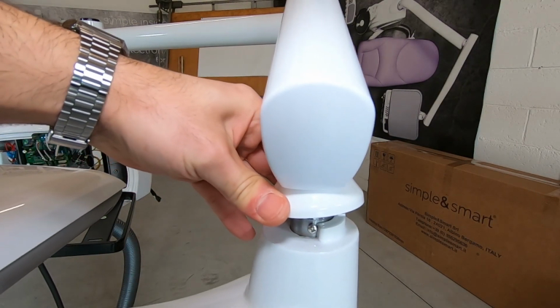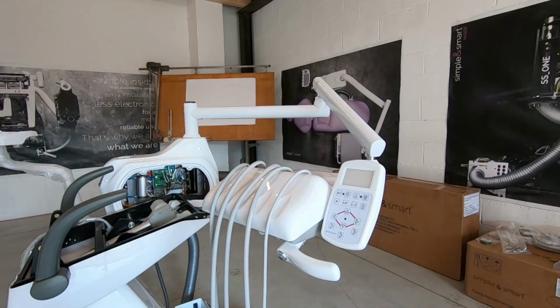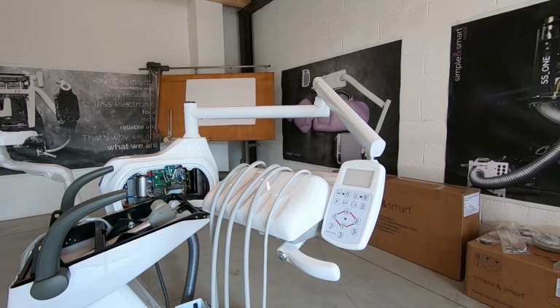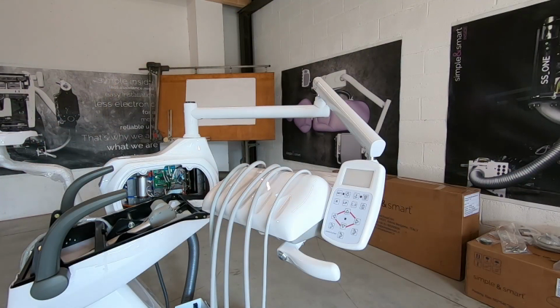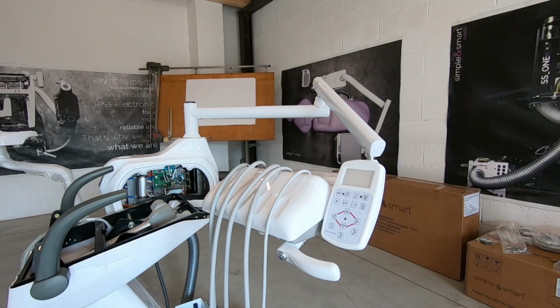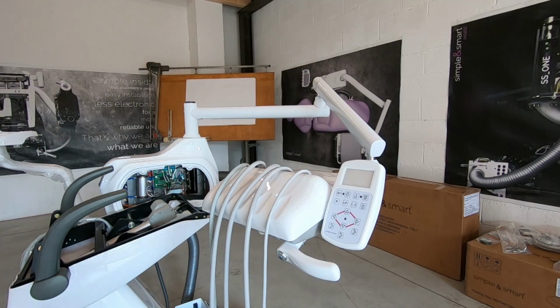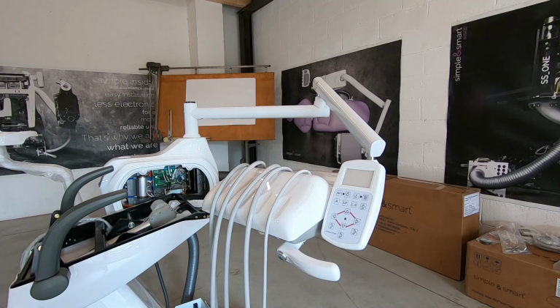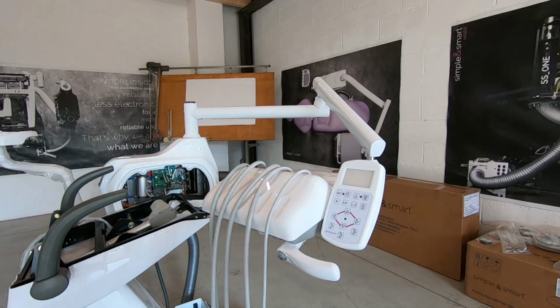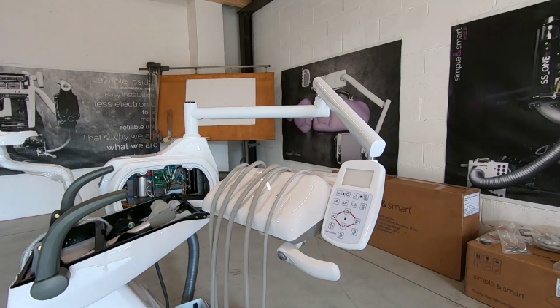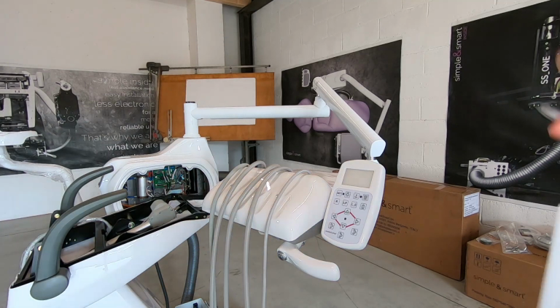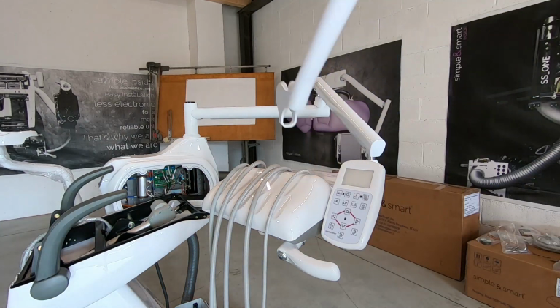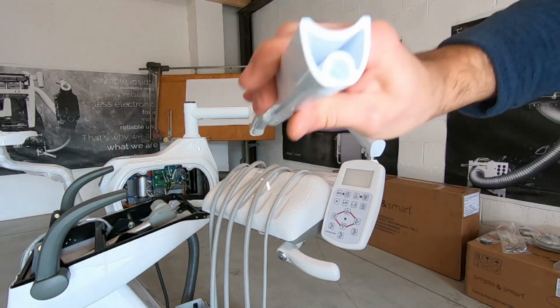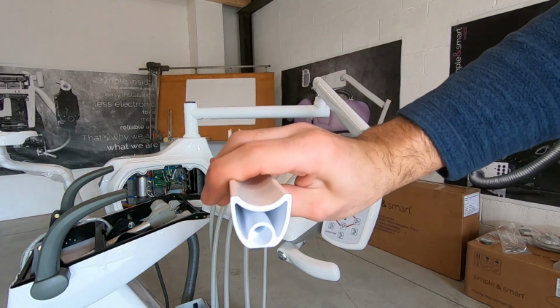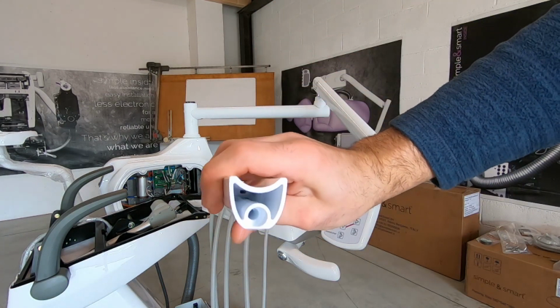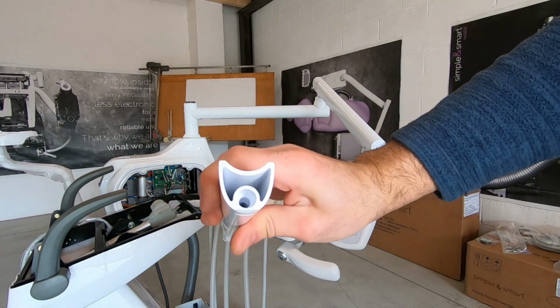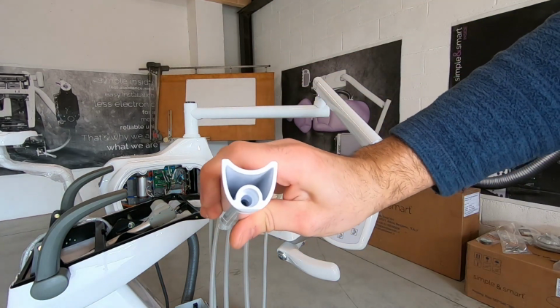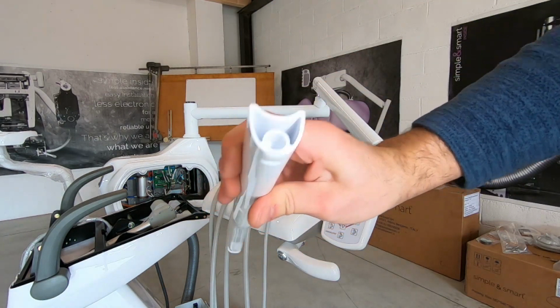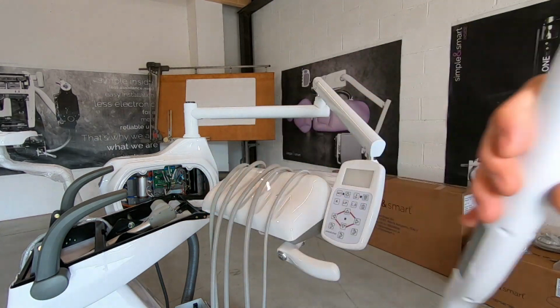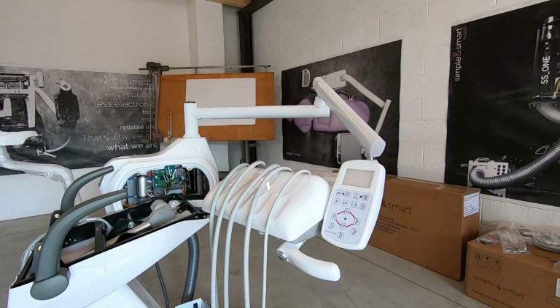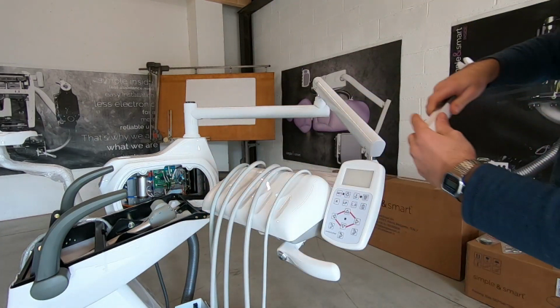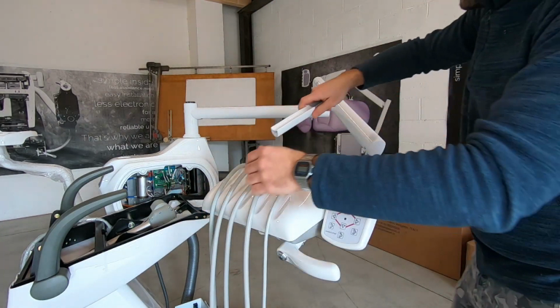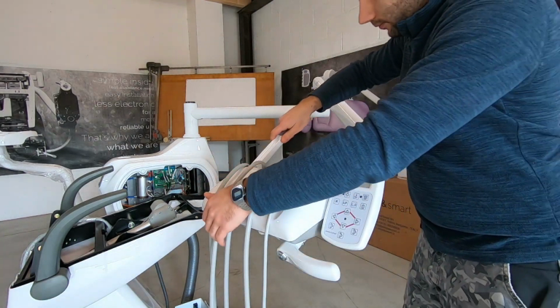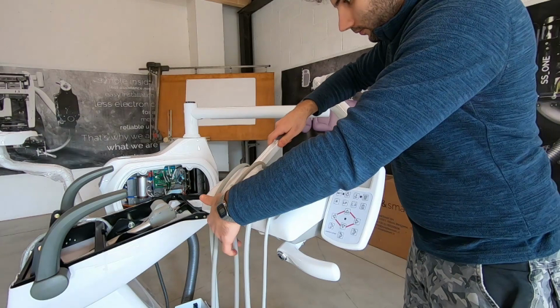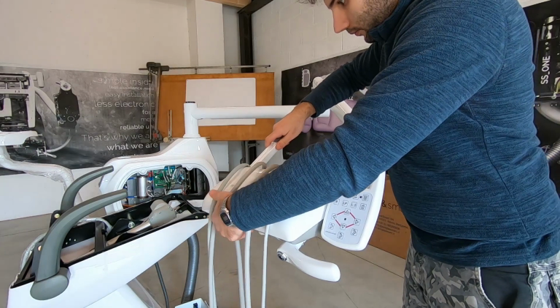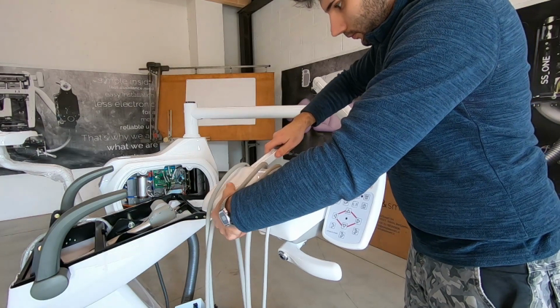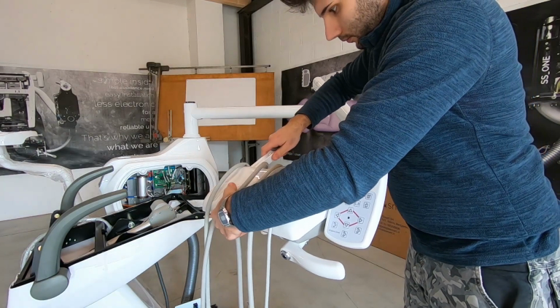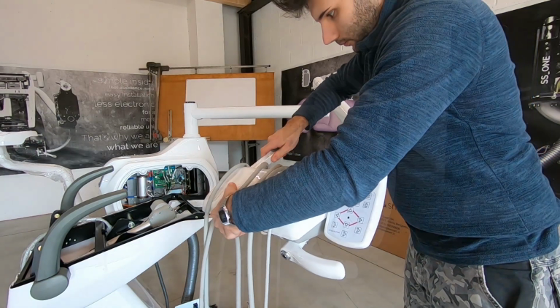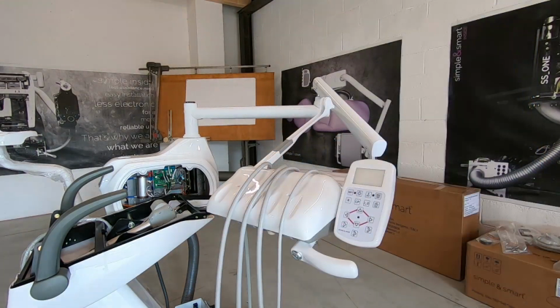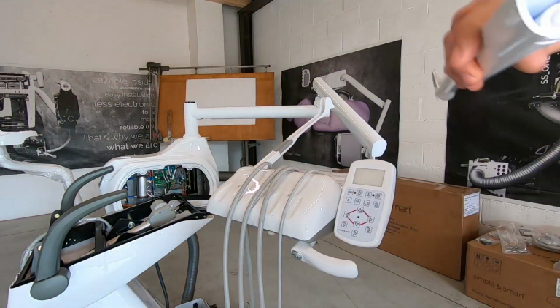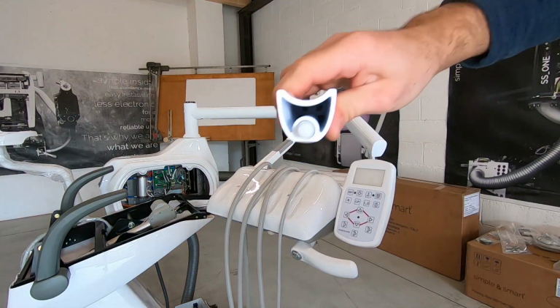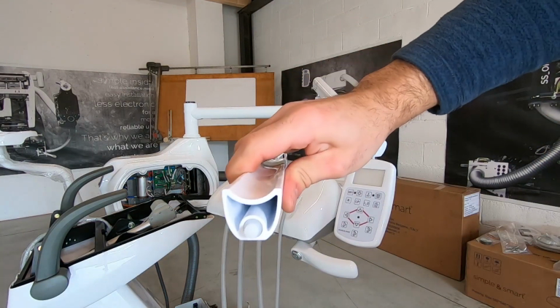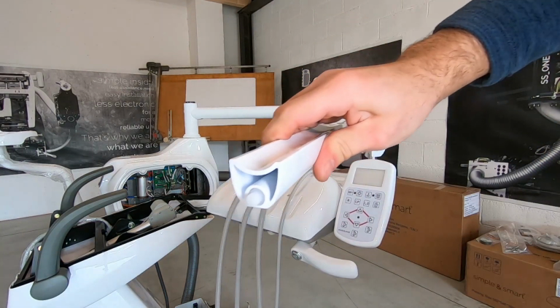Mount the cordon holders. Remember, the syringe one does not have any activation.